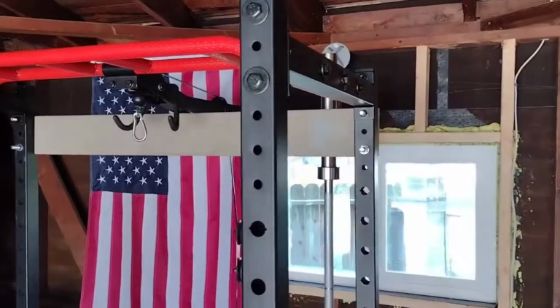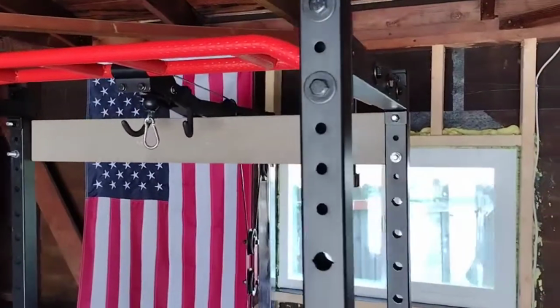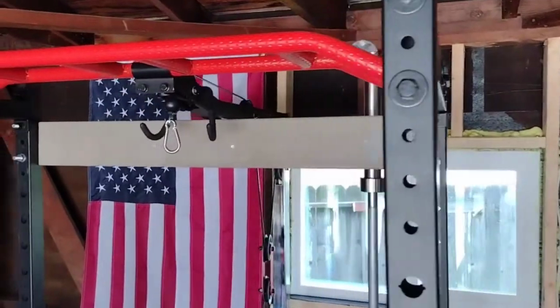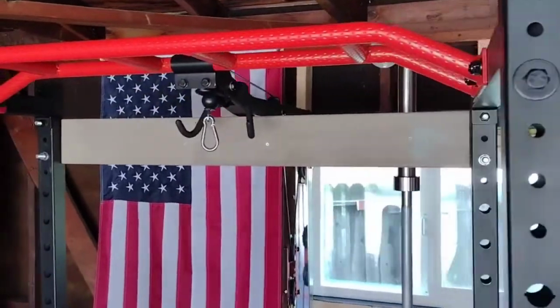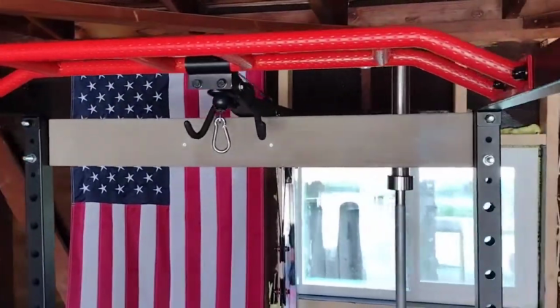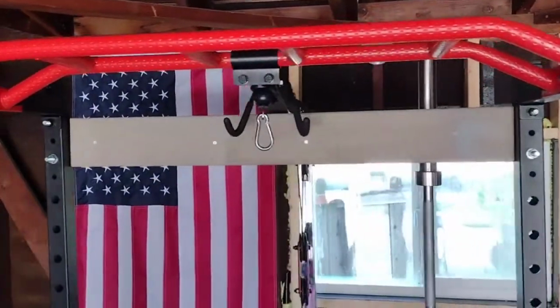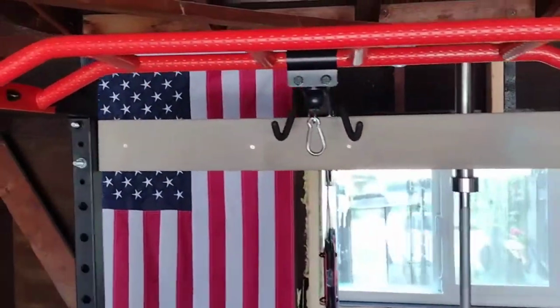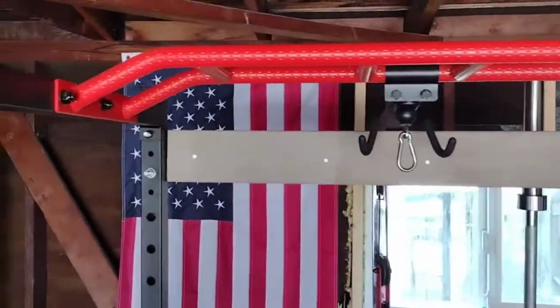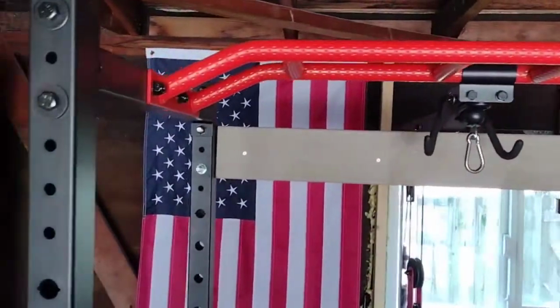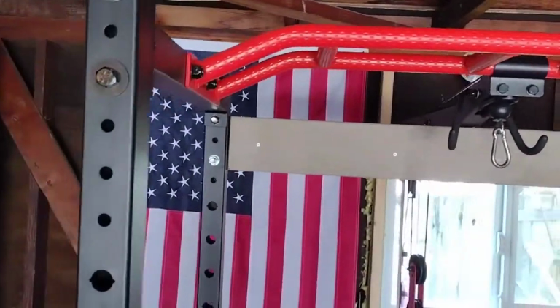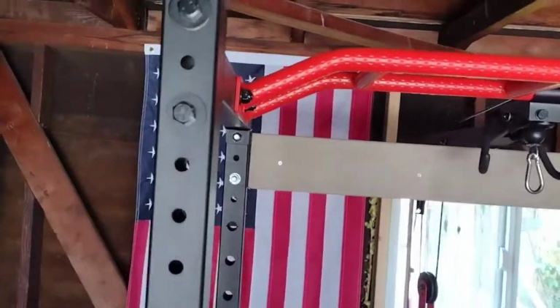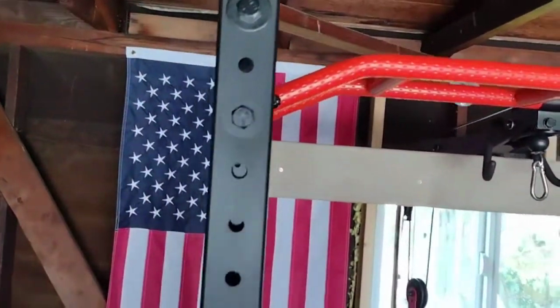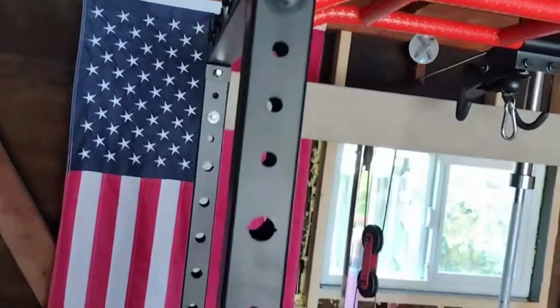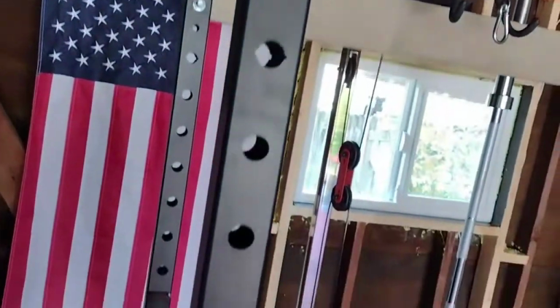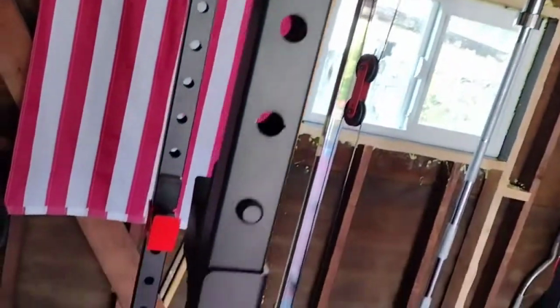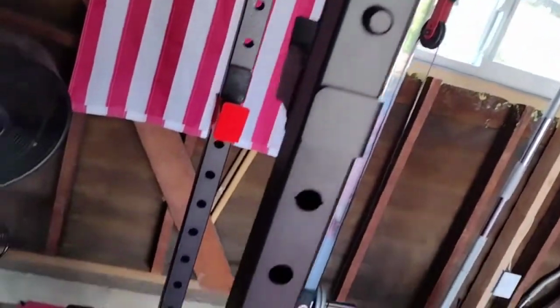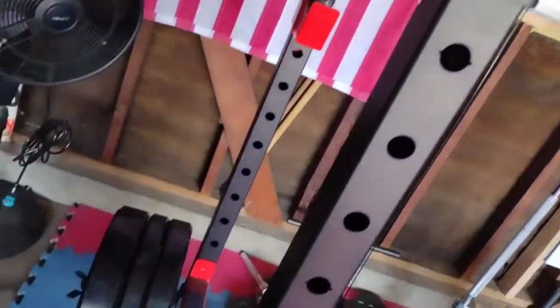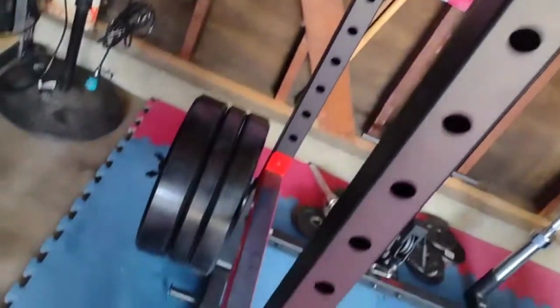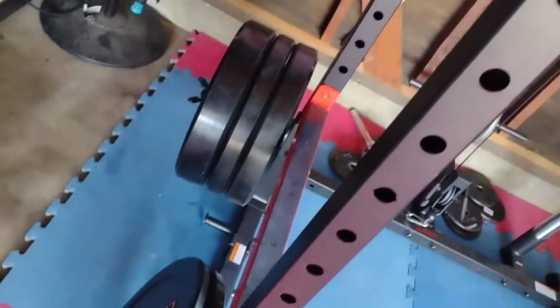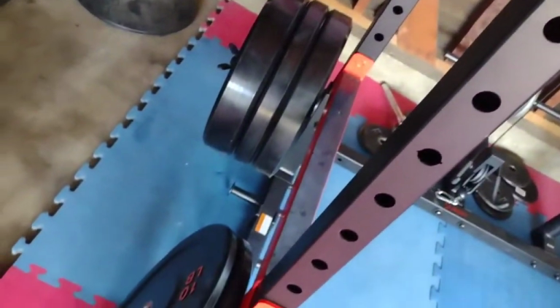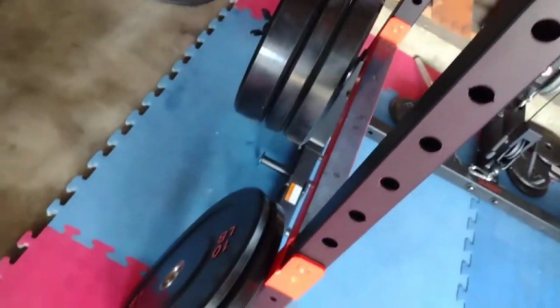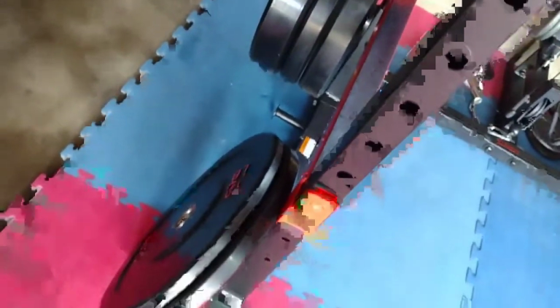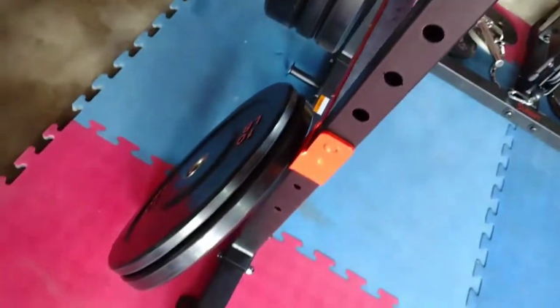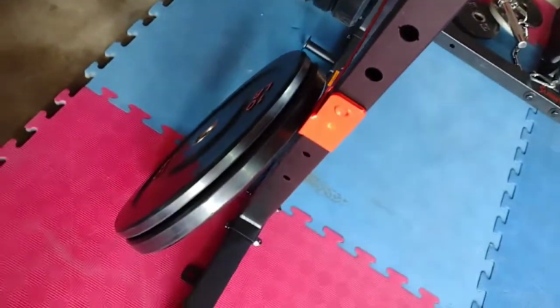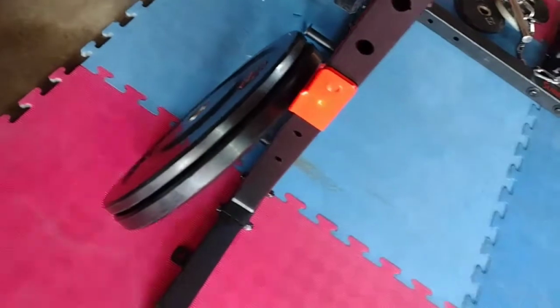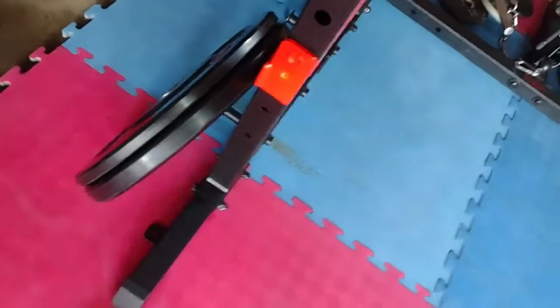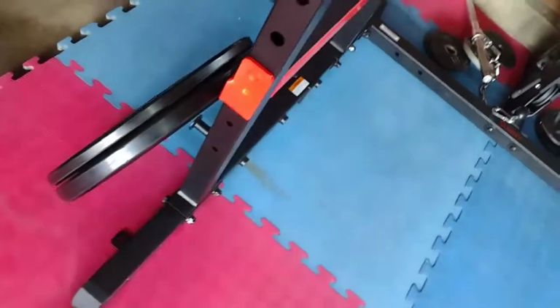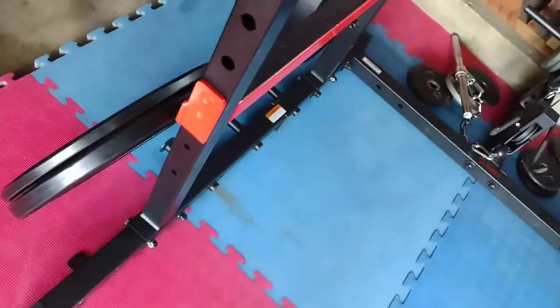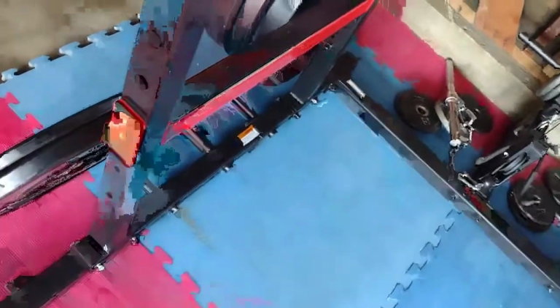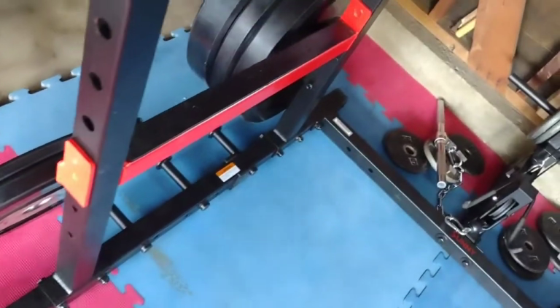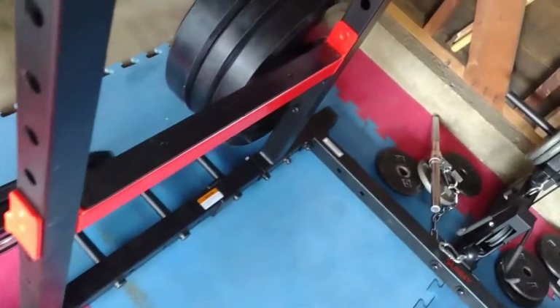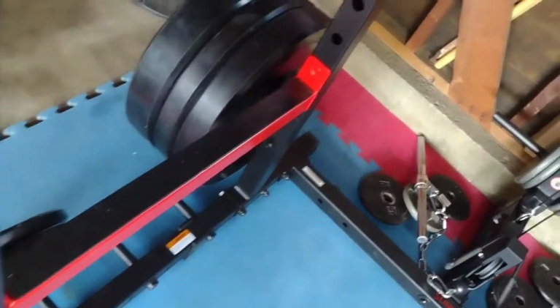Hey everyone, I wanted to quickly share my thoughts on the Sunny Health and Fitness Power Cage. It's a very good budget power cage. I bought it for $340 on Amazon and I've seen it on sale for as low as $270. It's a great price, and that includes two-day shipping.